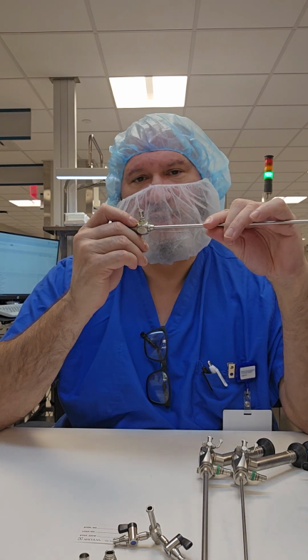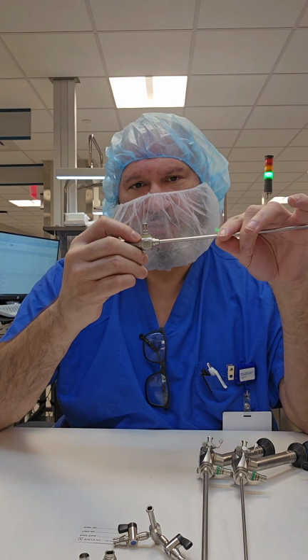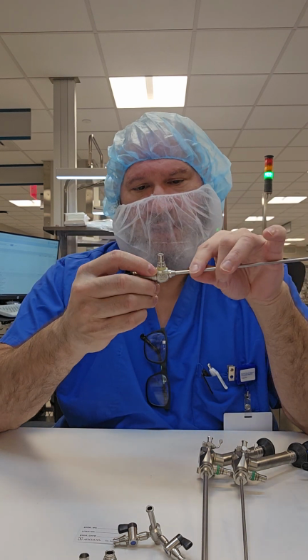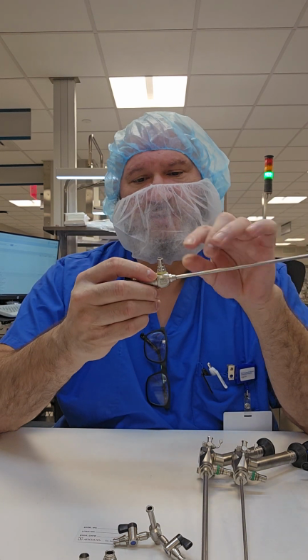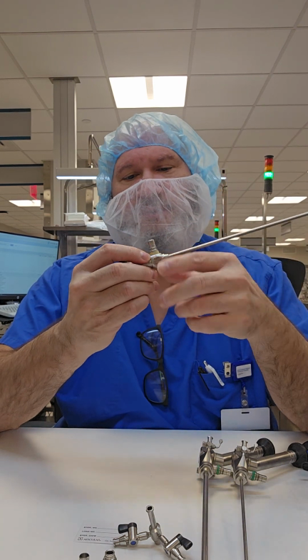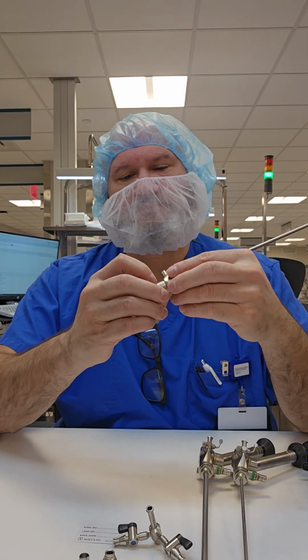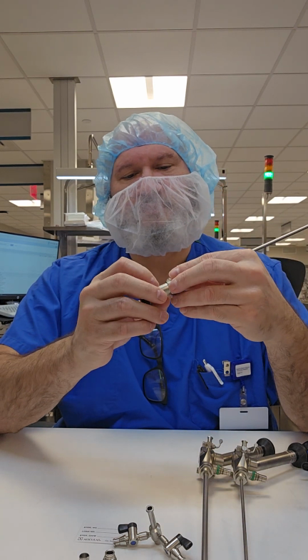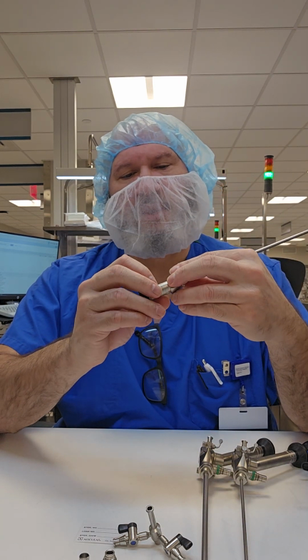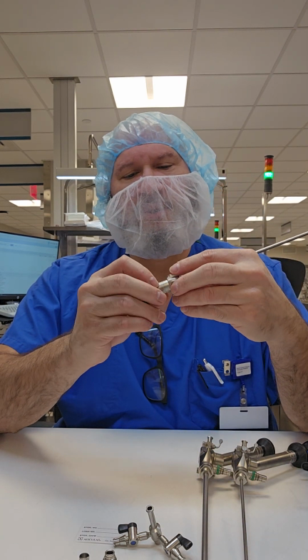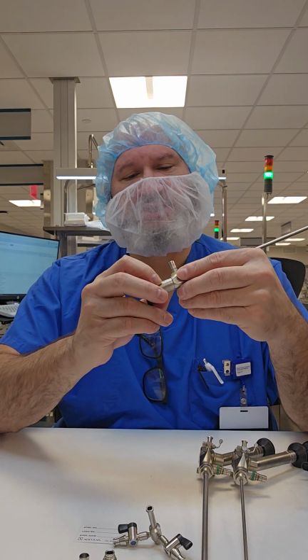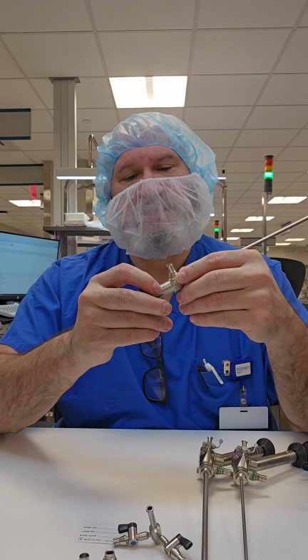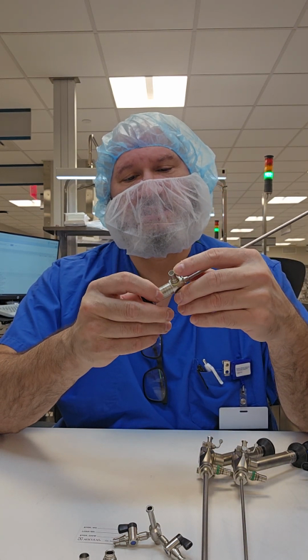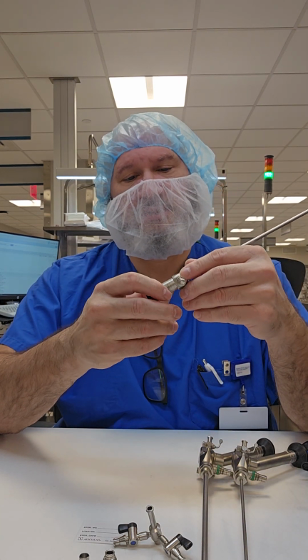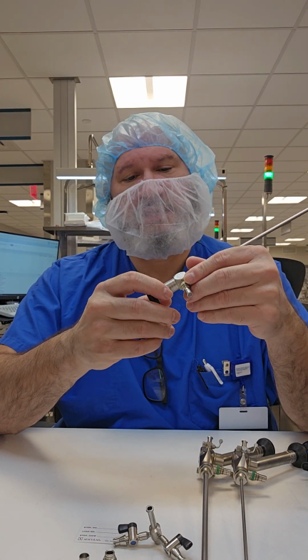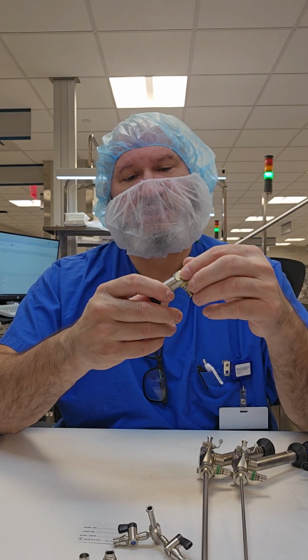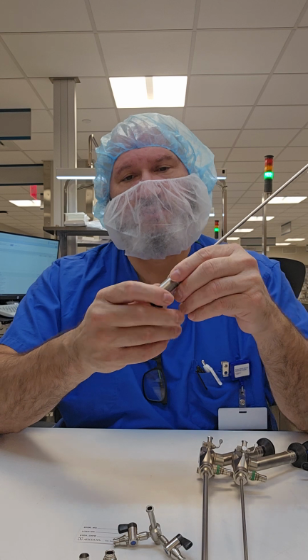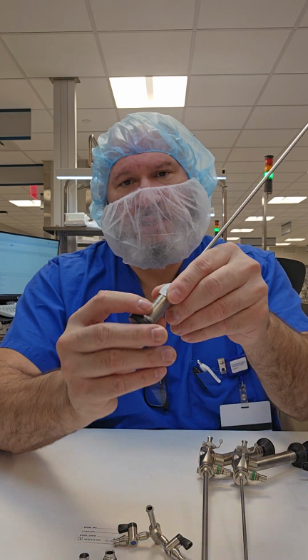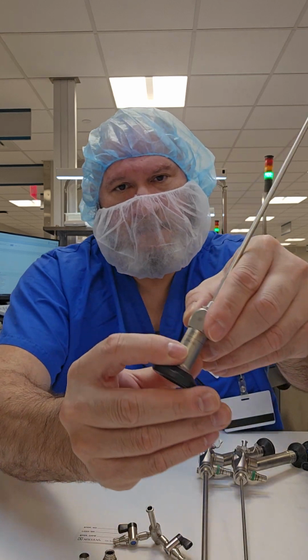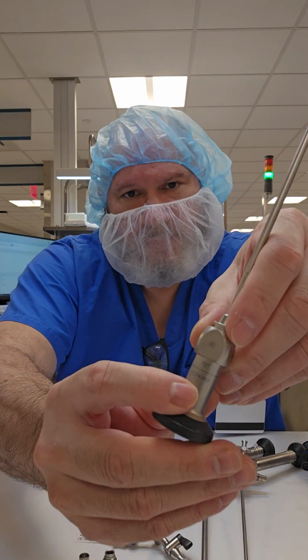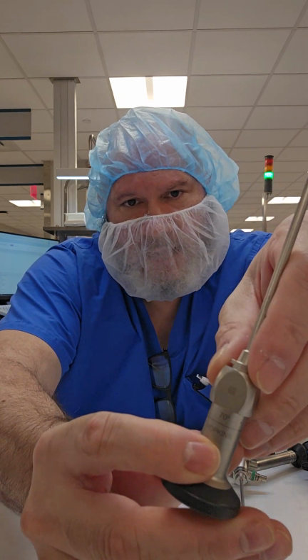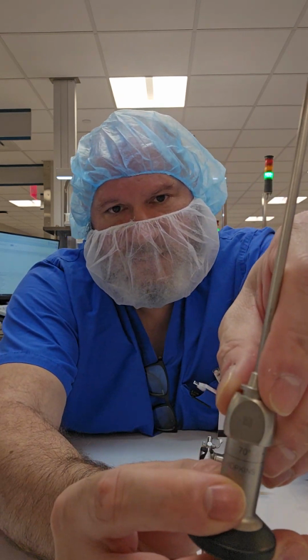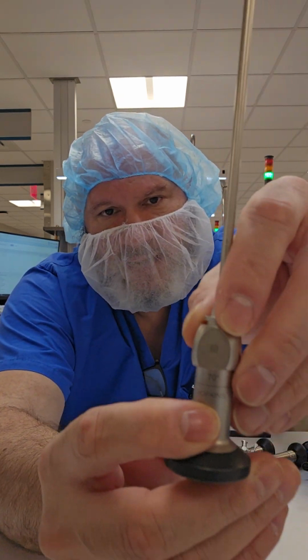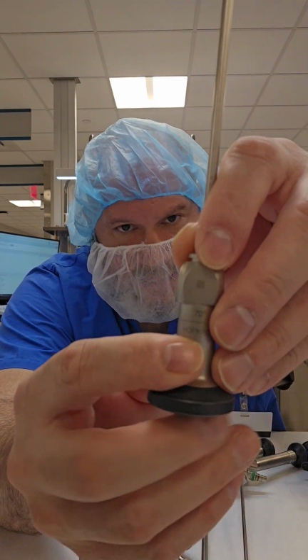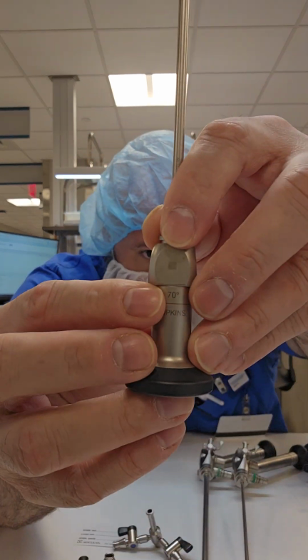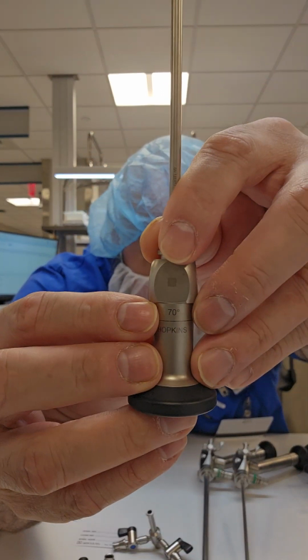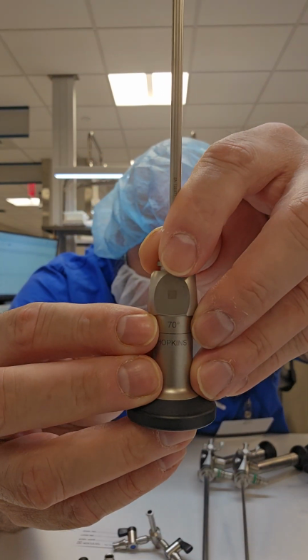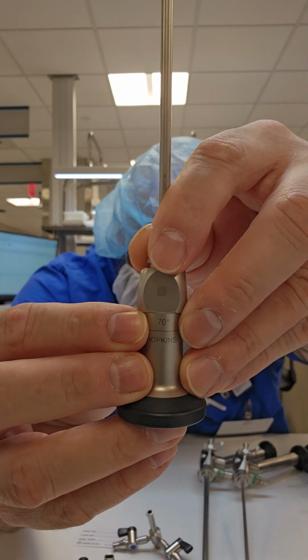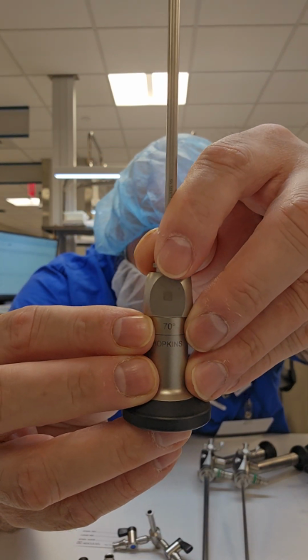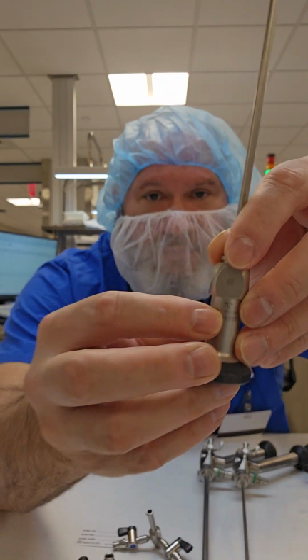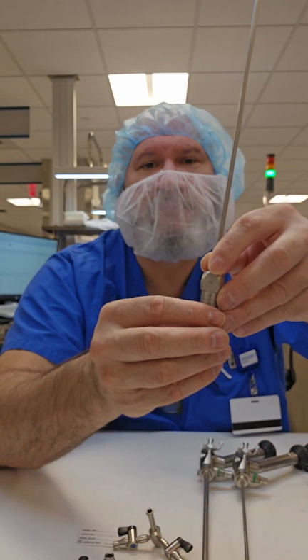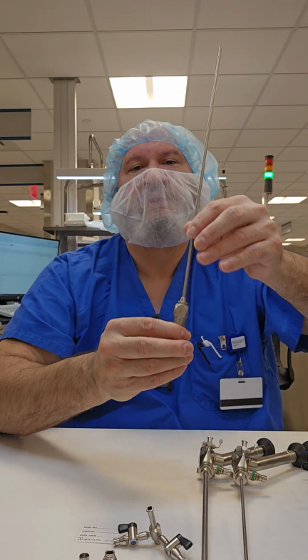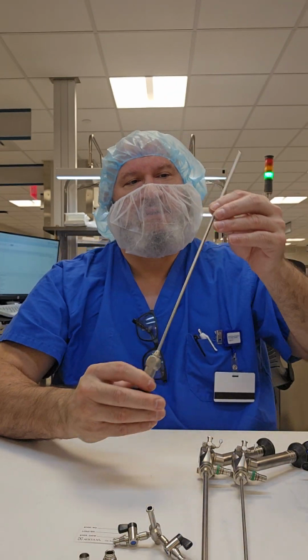How do you know the angle of your scope? It should be listed on the actual eyepiece body. For example, this is a 70-degree scope here.